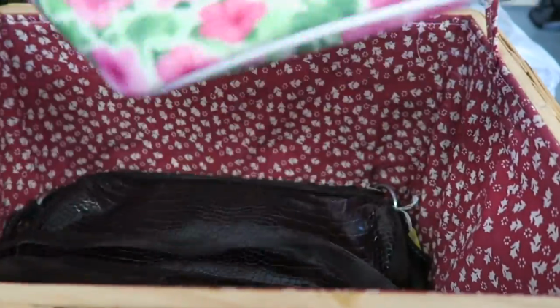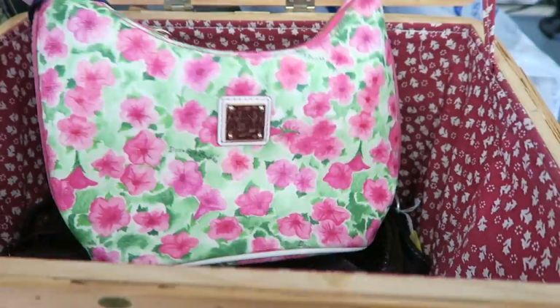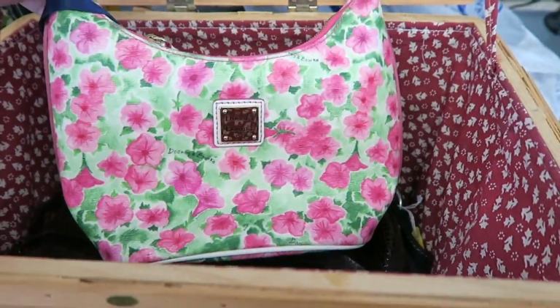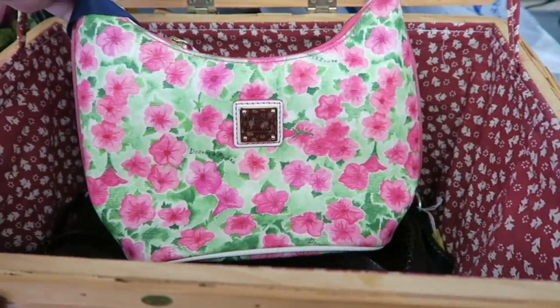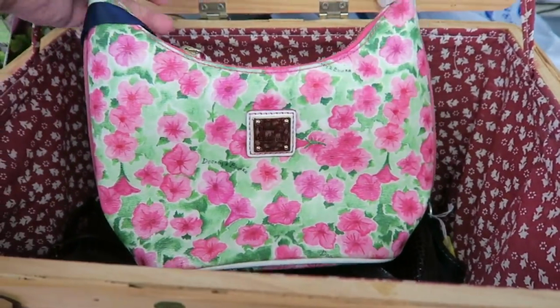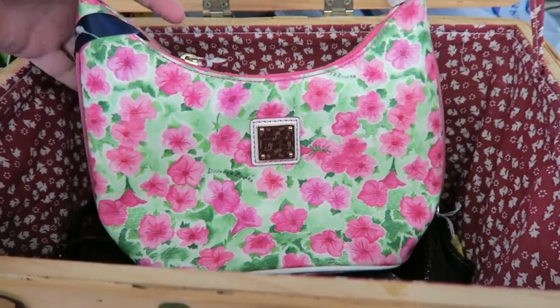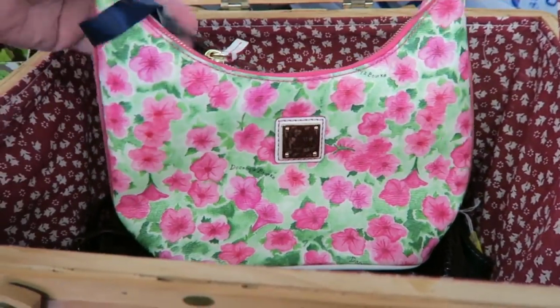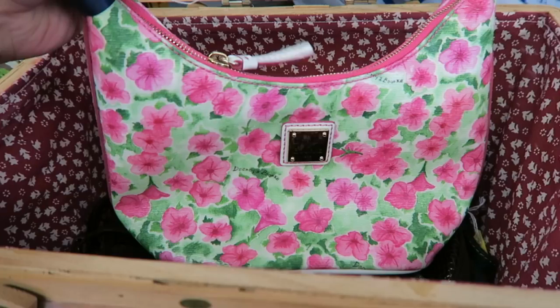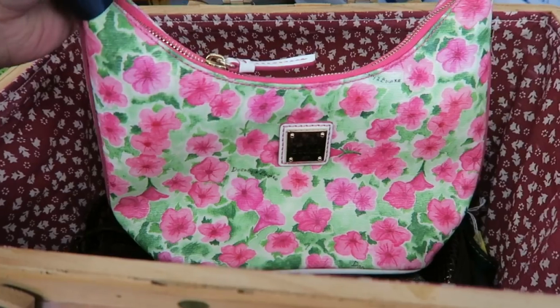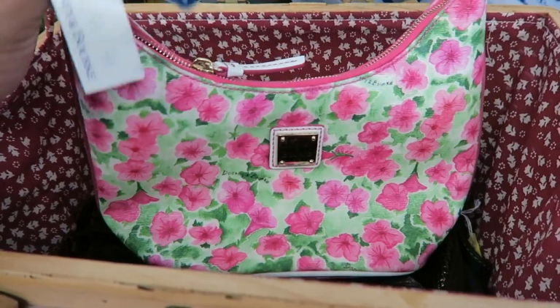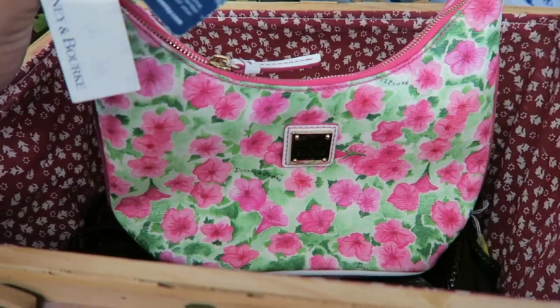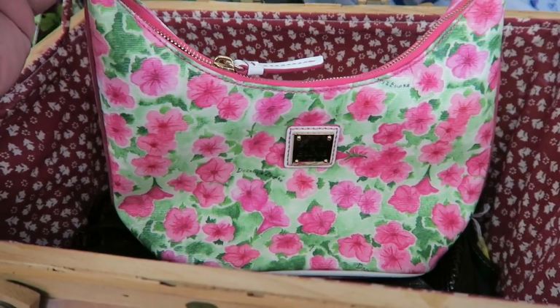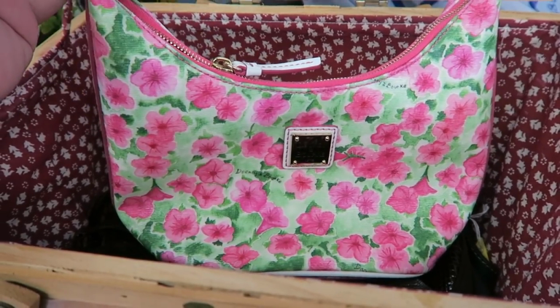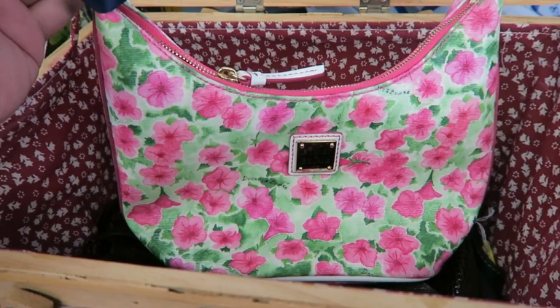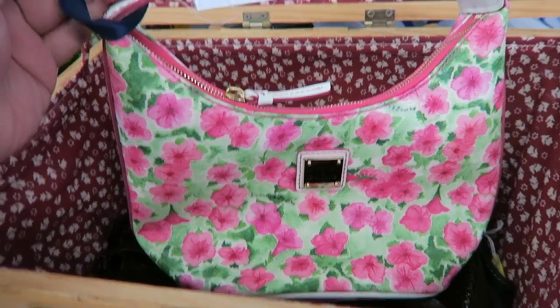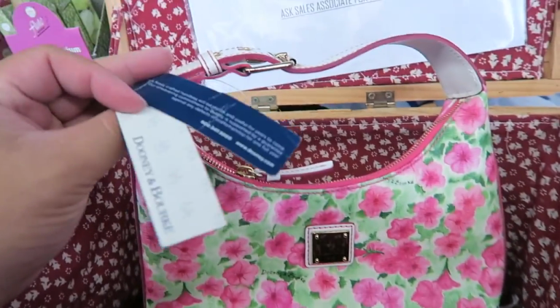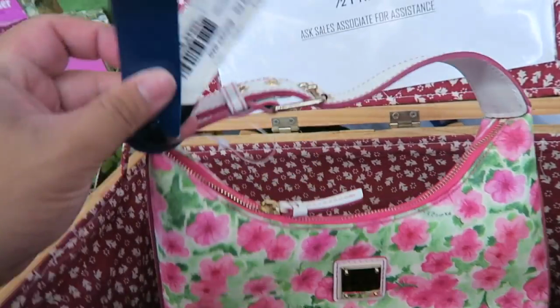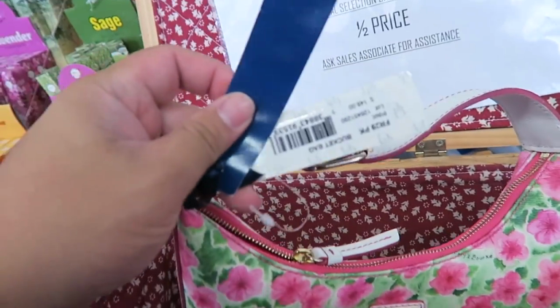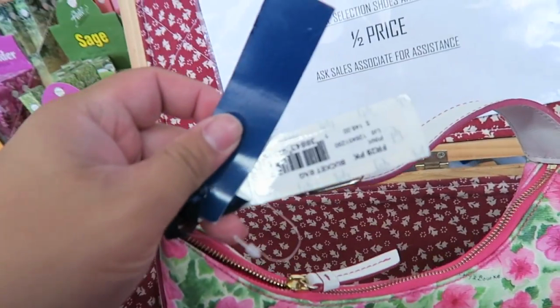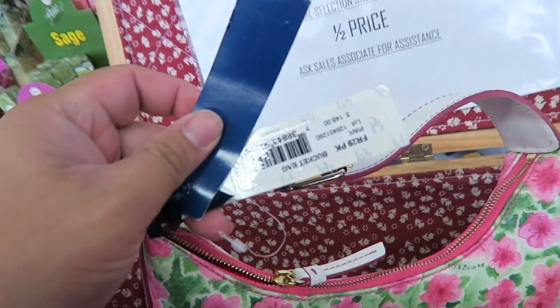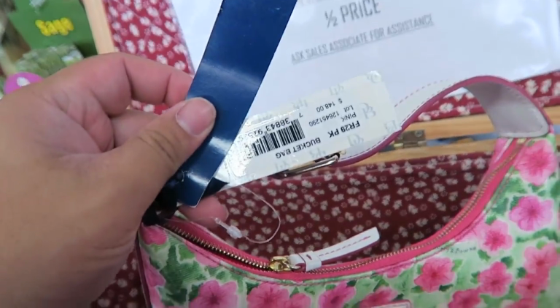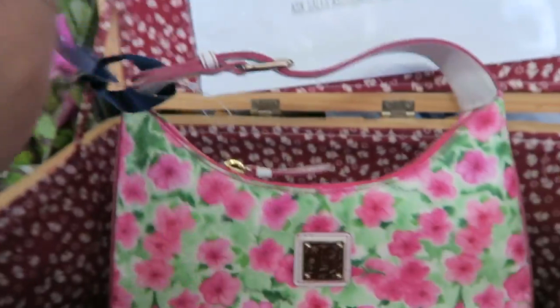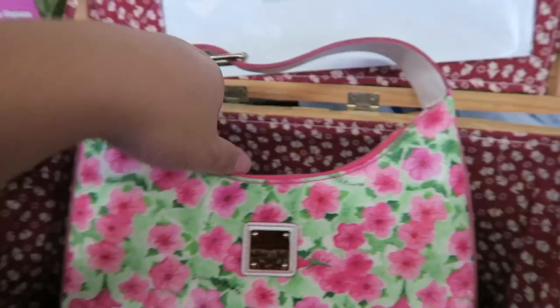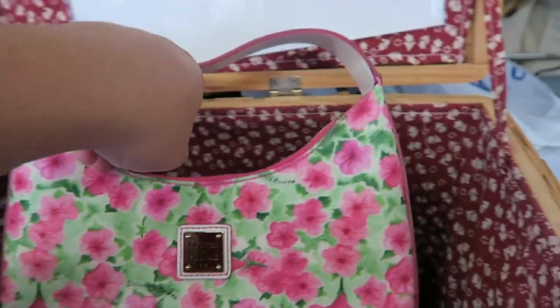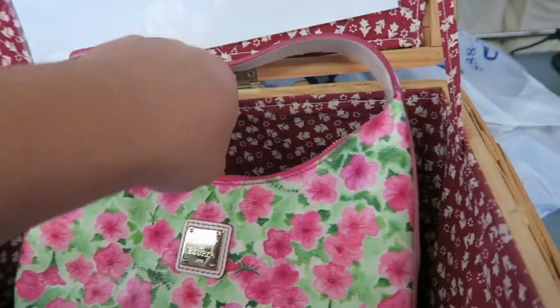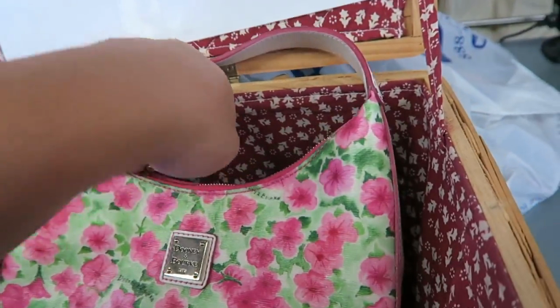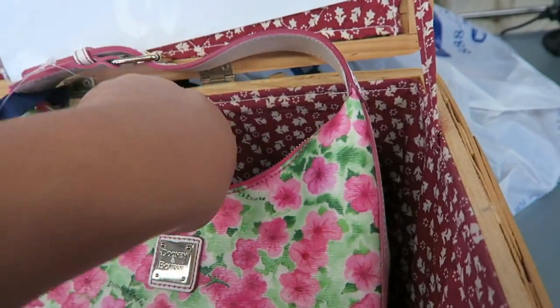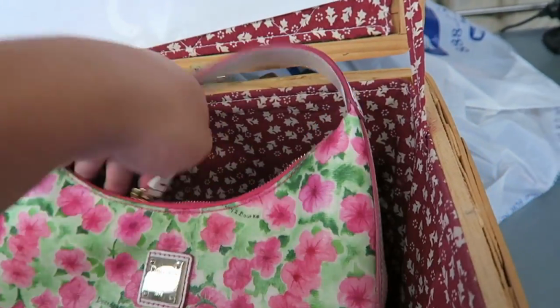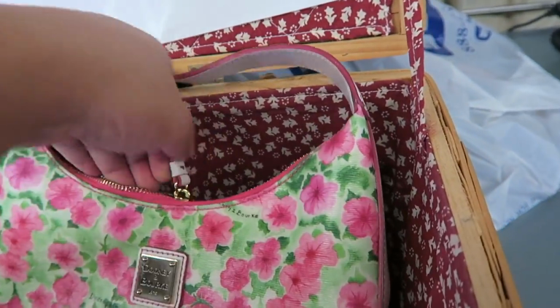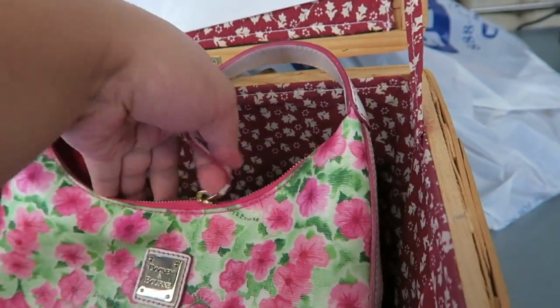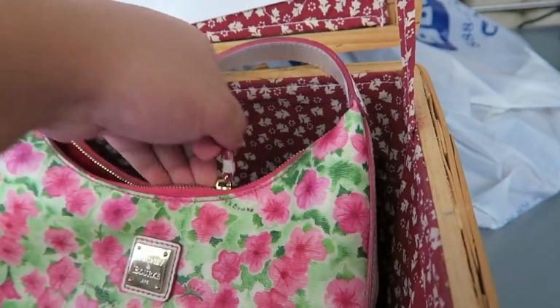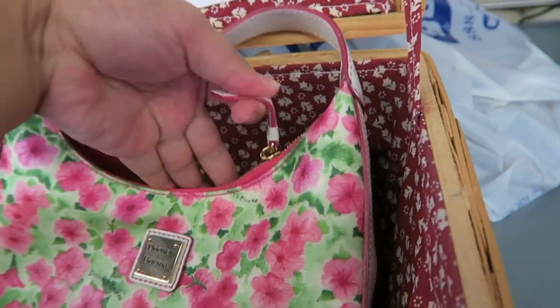Look at this little Dooney — originally one of those 40-gate ones. Do you have this?